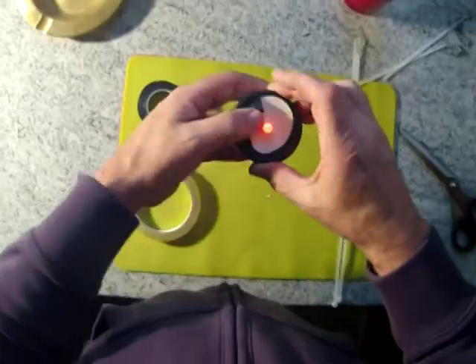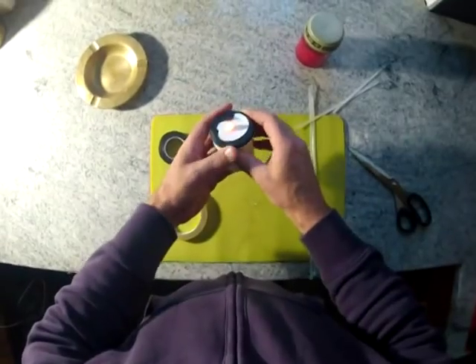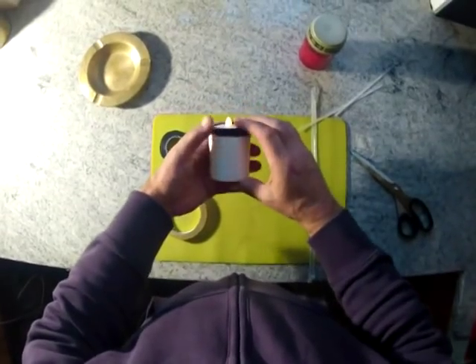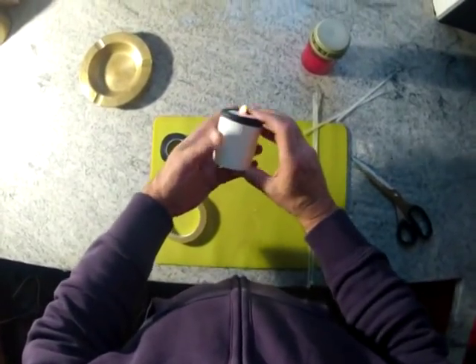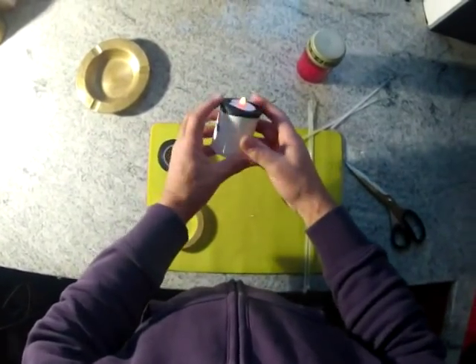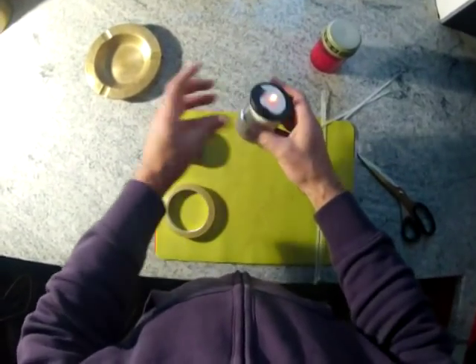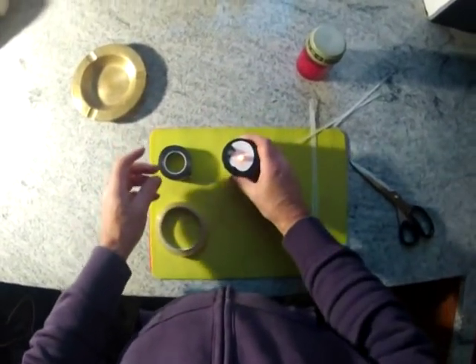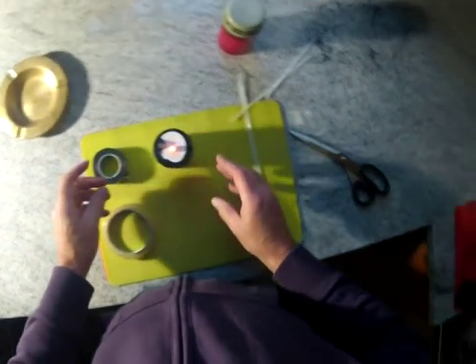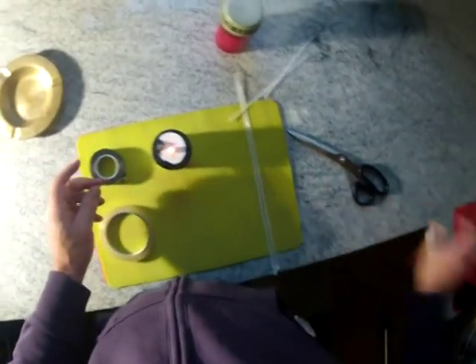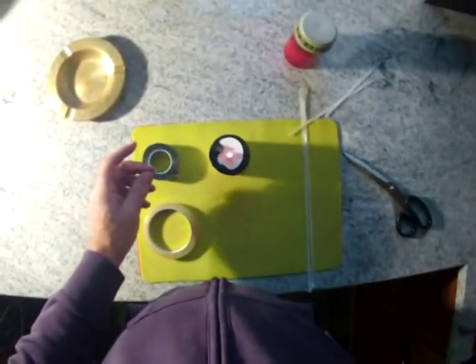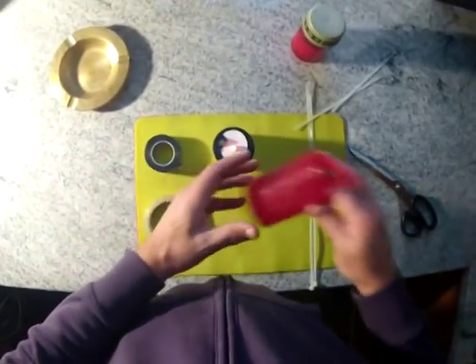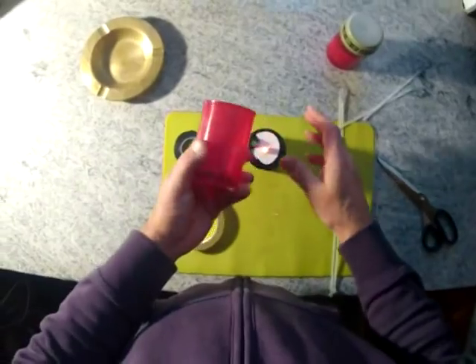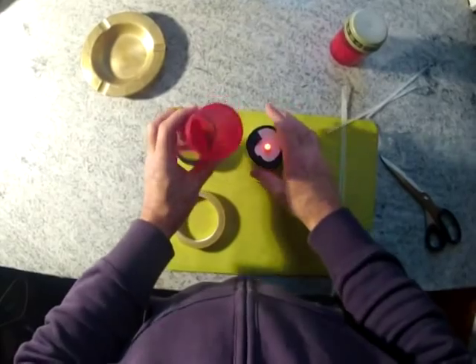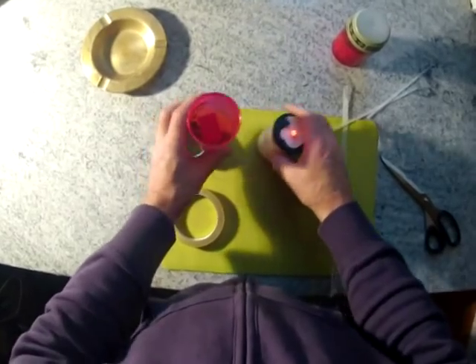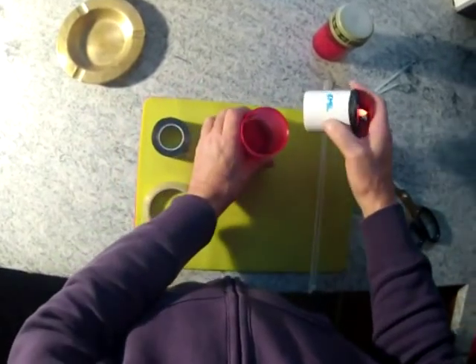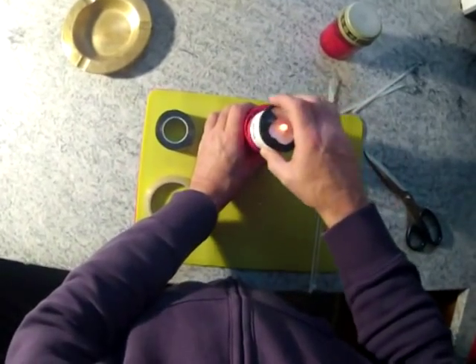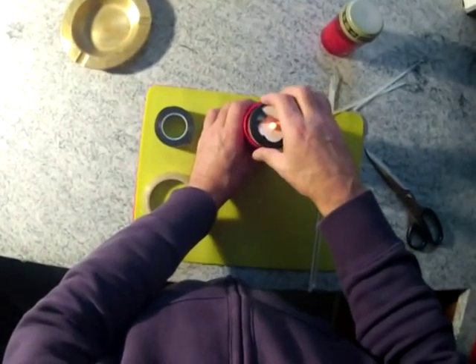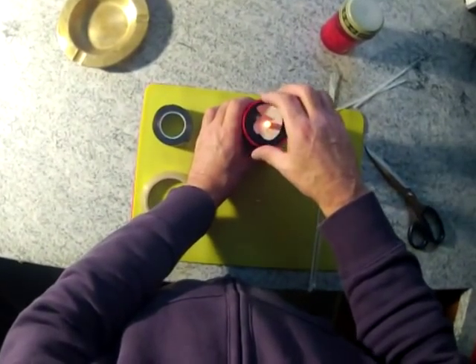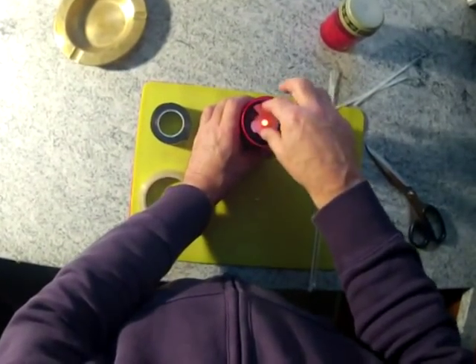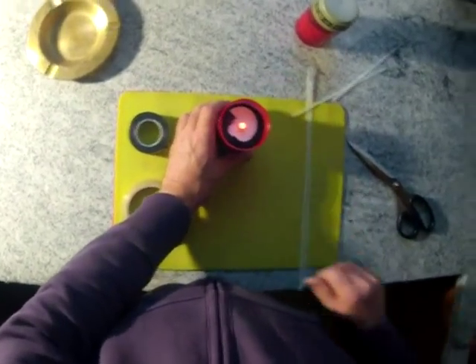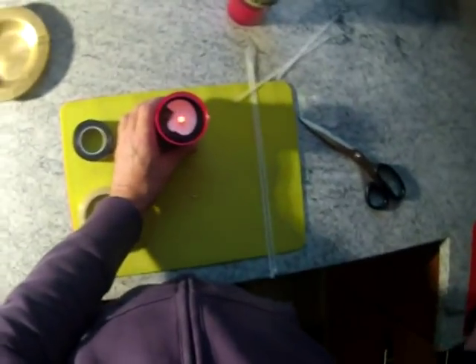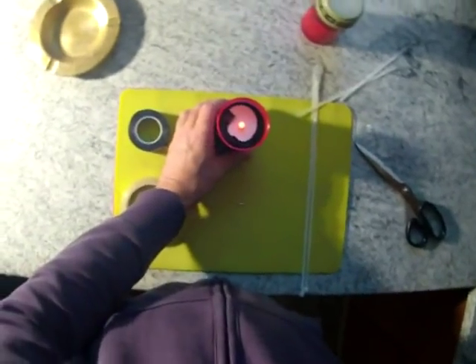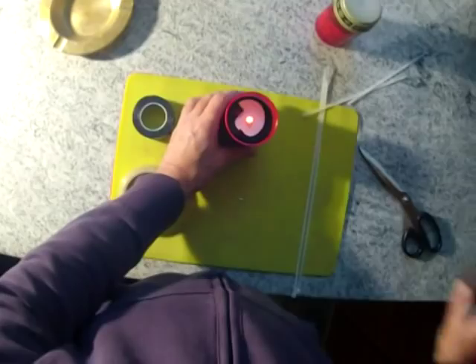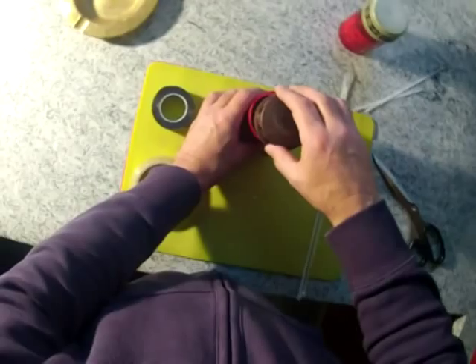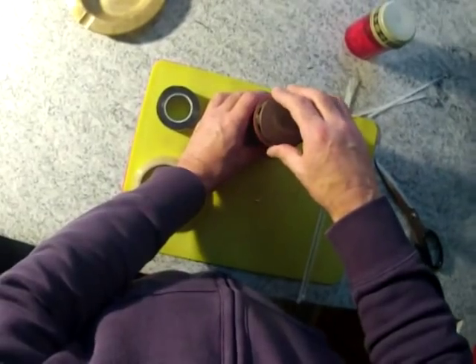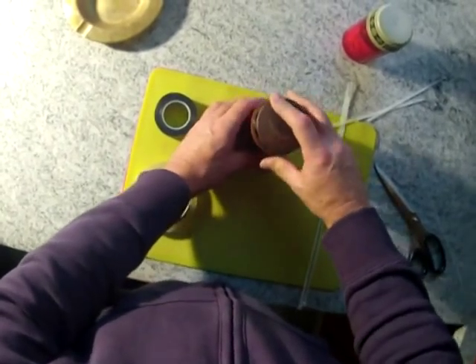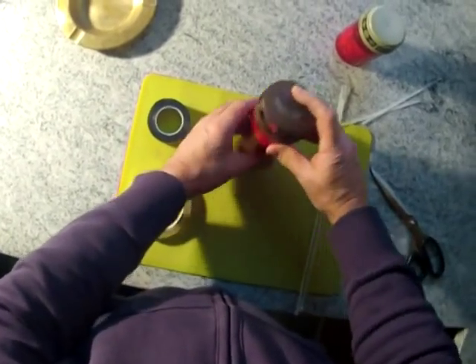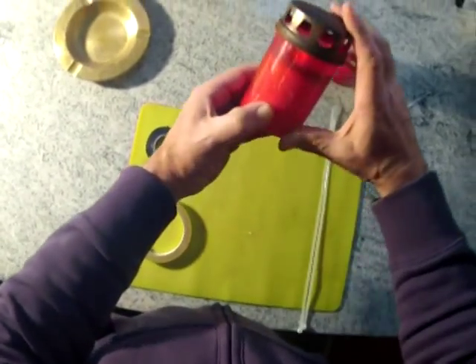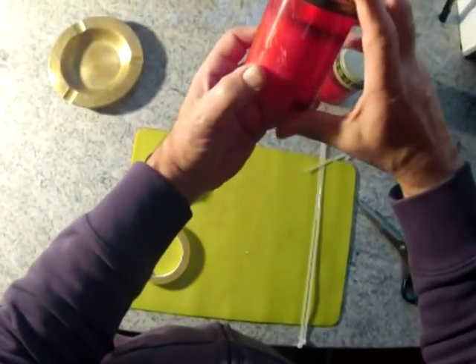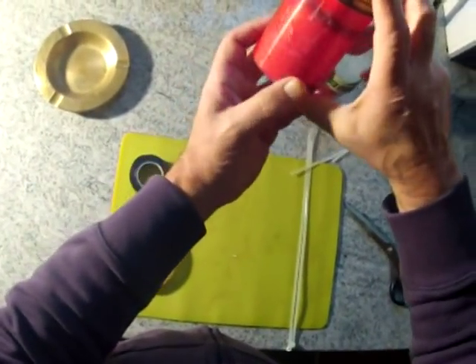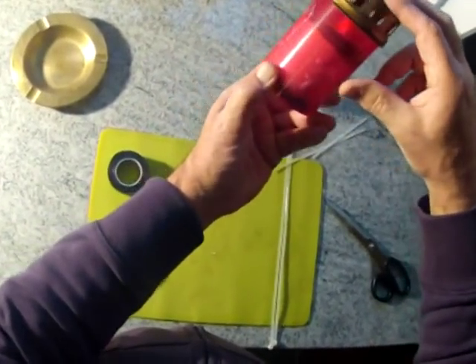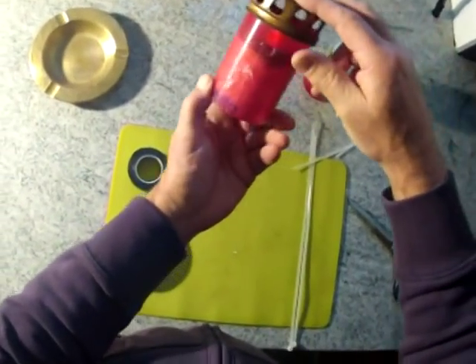So there we go — that's in there, all secure. Then get the outer shell, drop it in, put the lid on. Sorted.